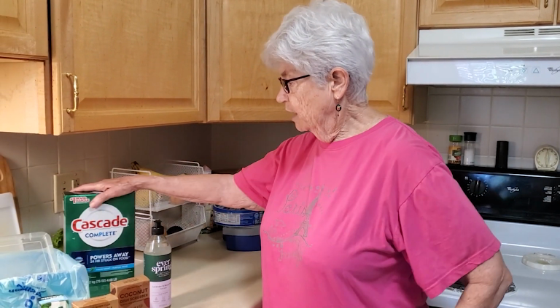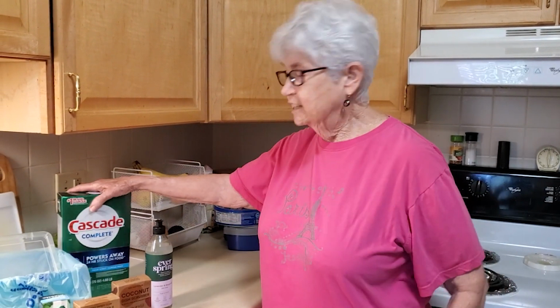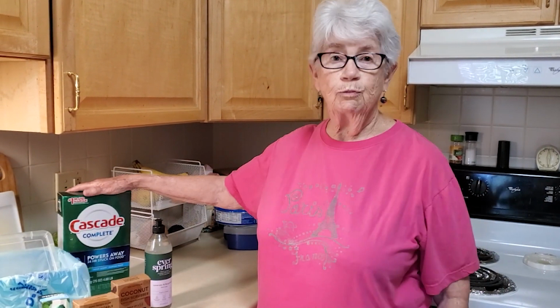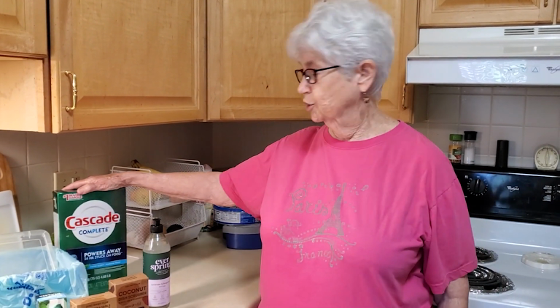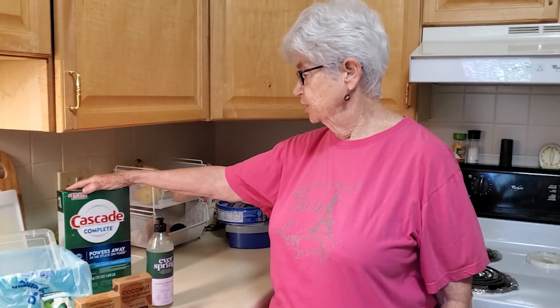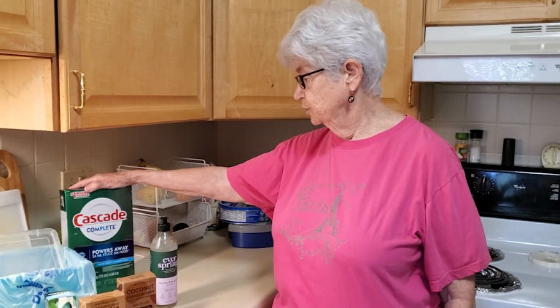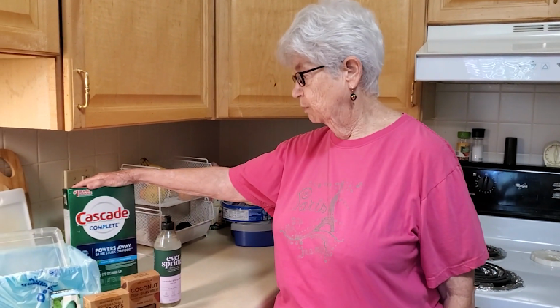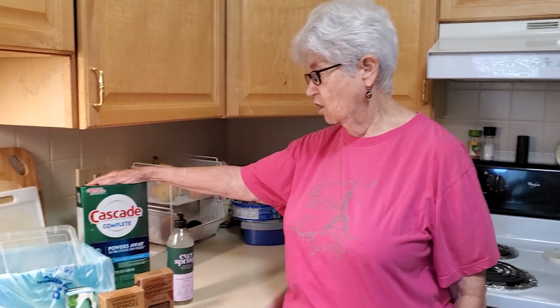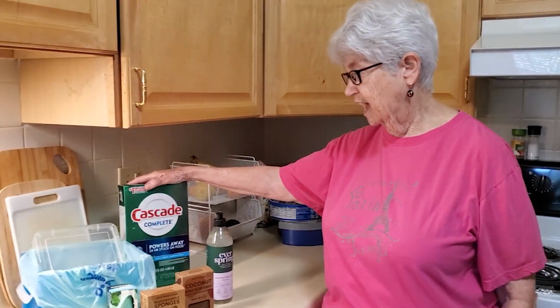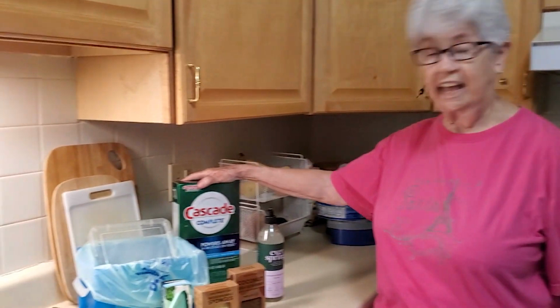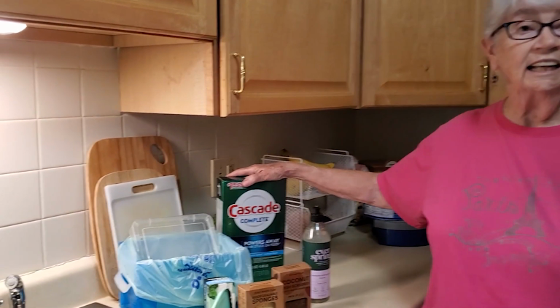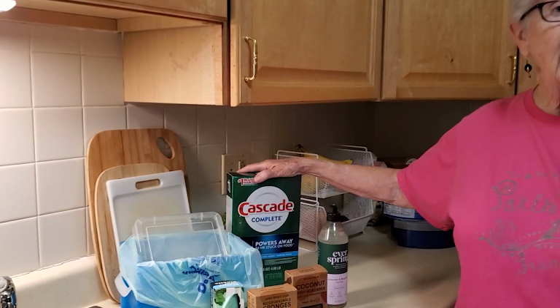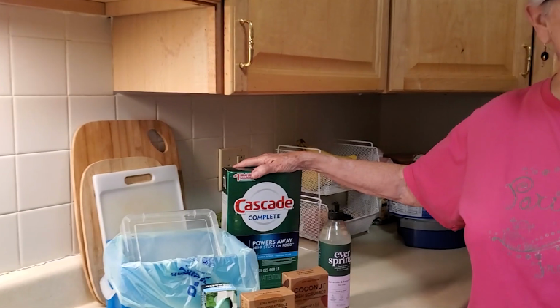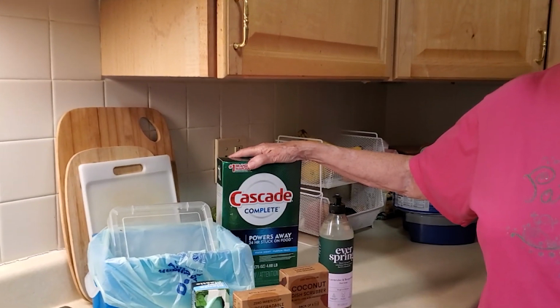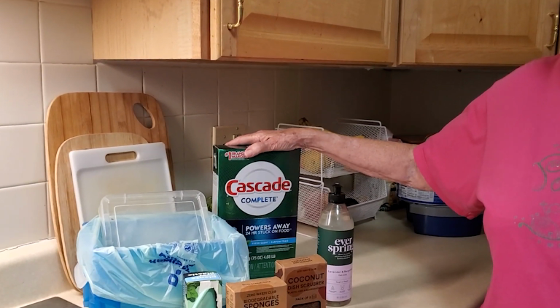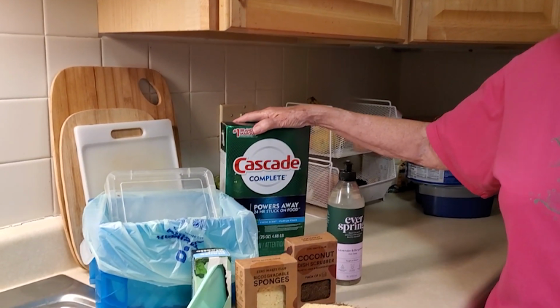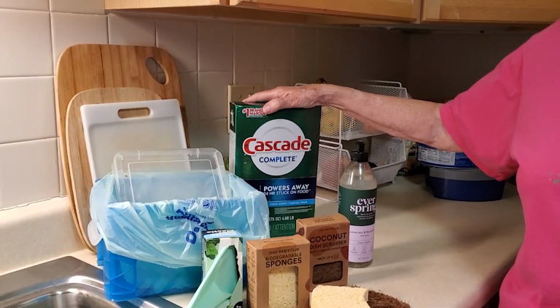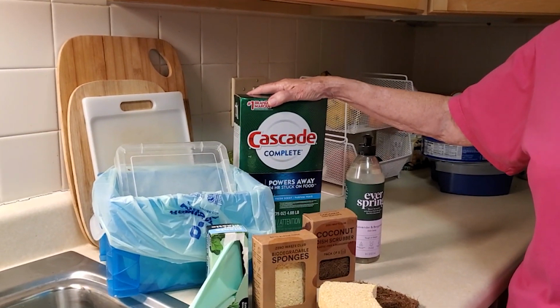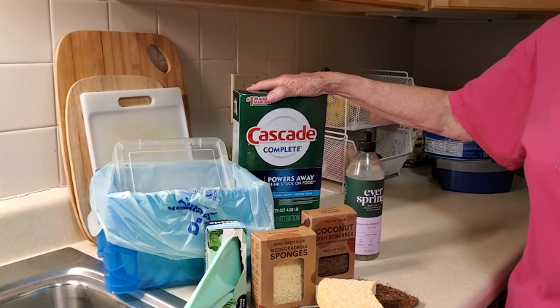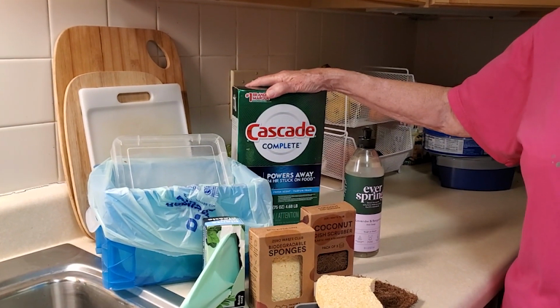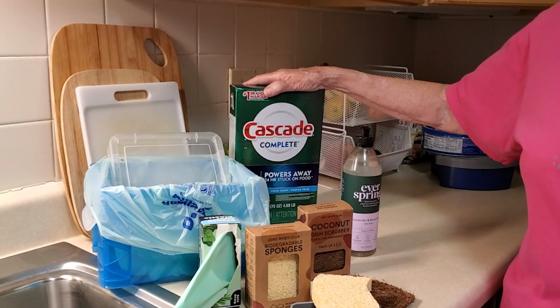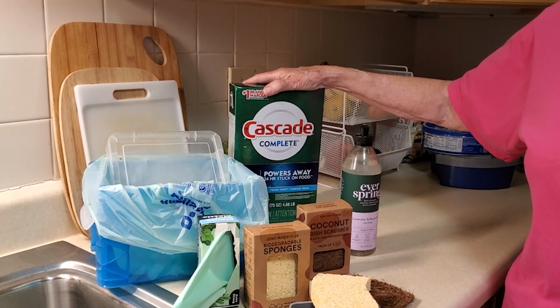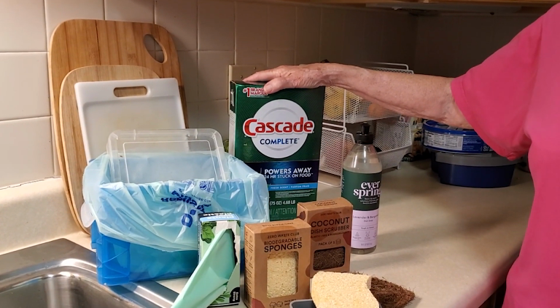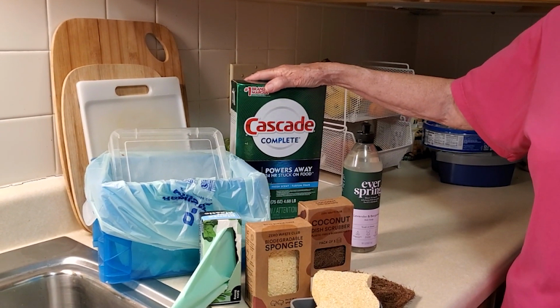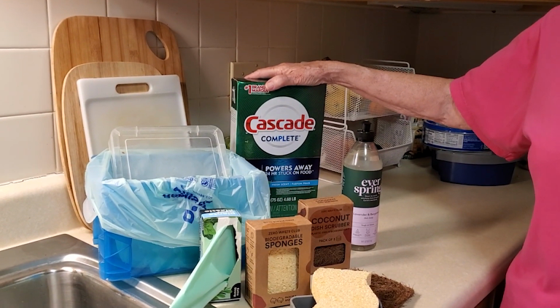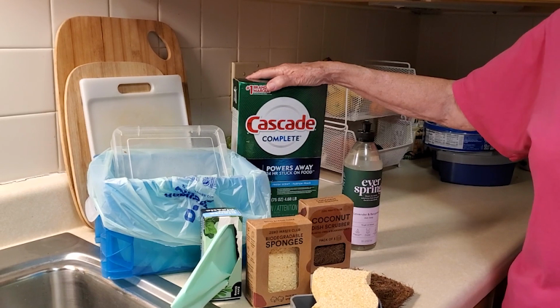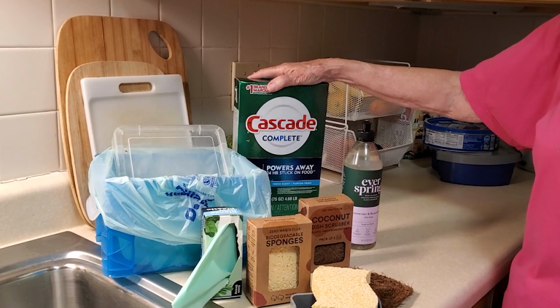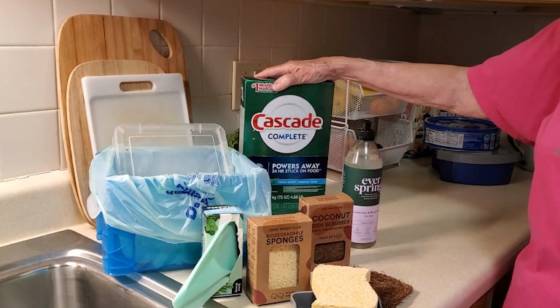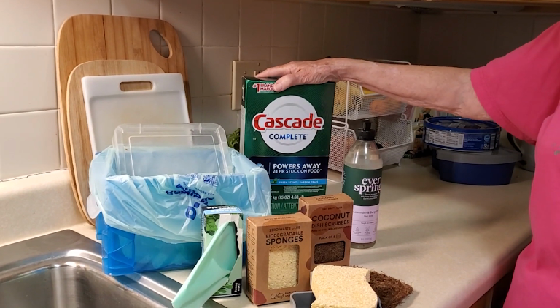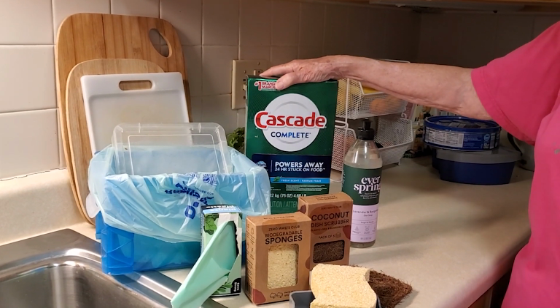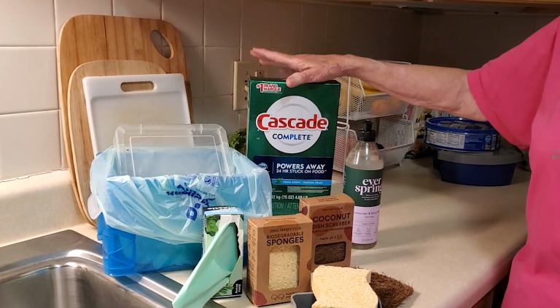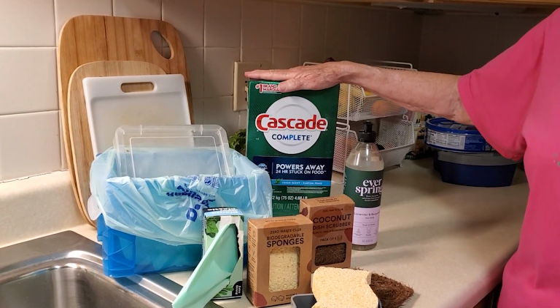For our dishwasher we use what's called Cascade and it's excellent for making sure that it's plastic free. No plastic in it at all, and it's powder.